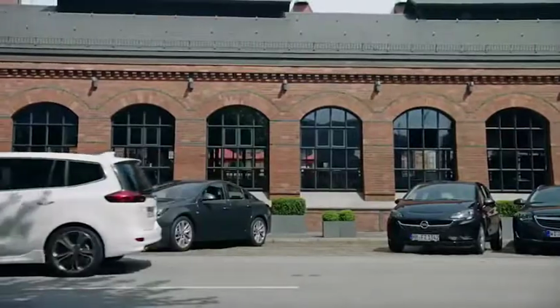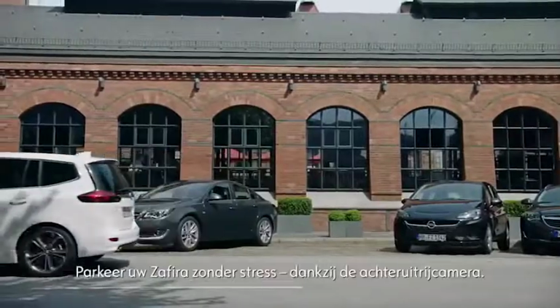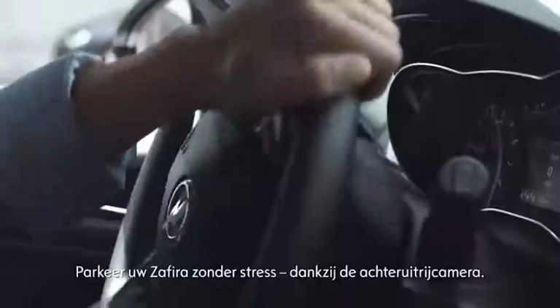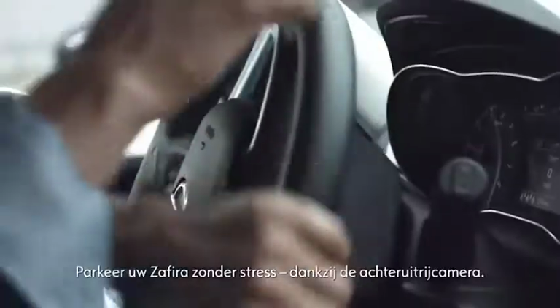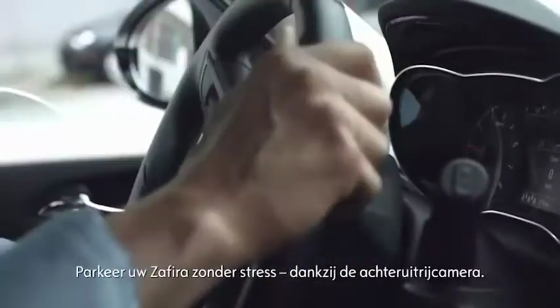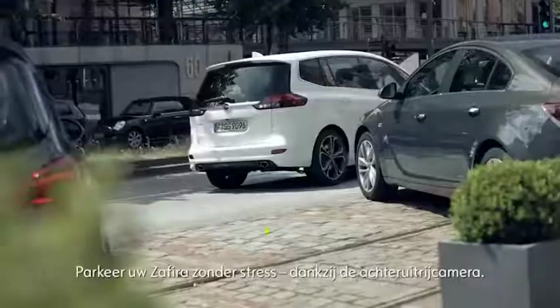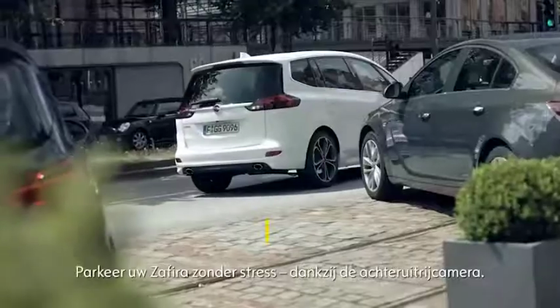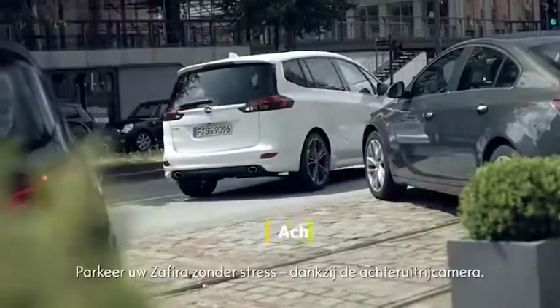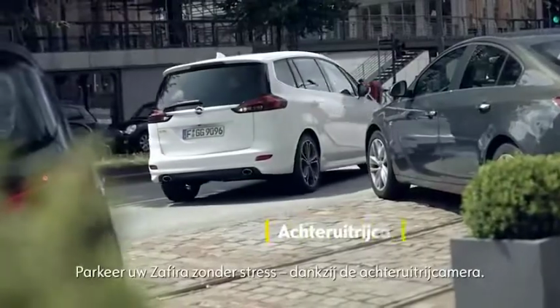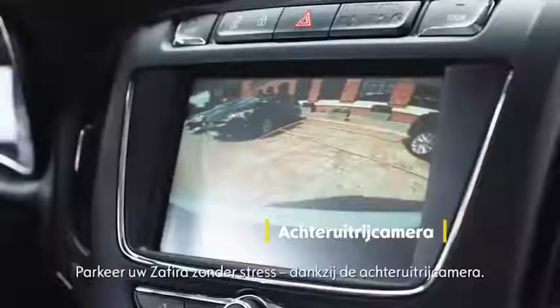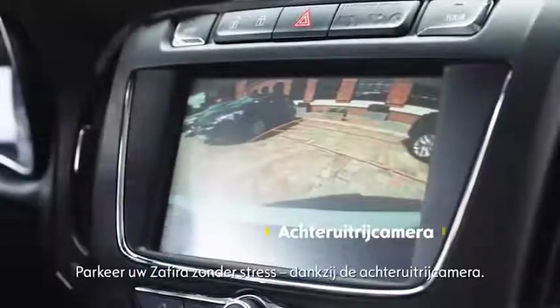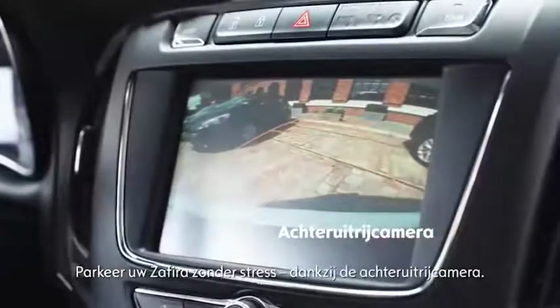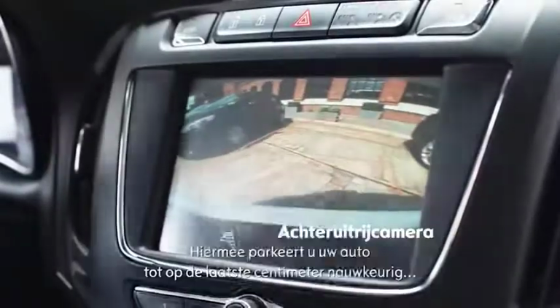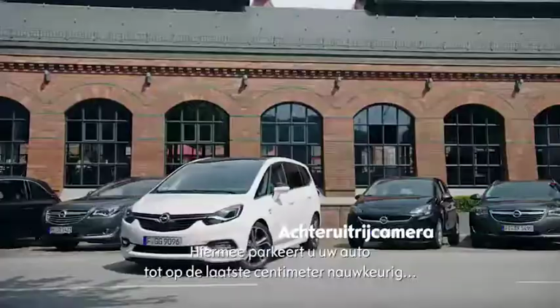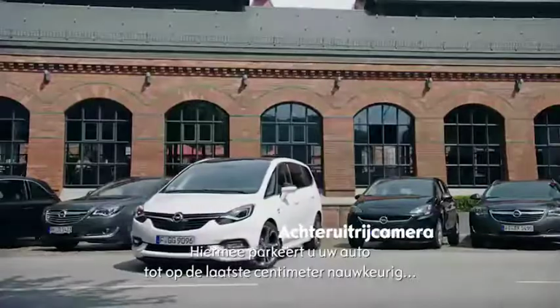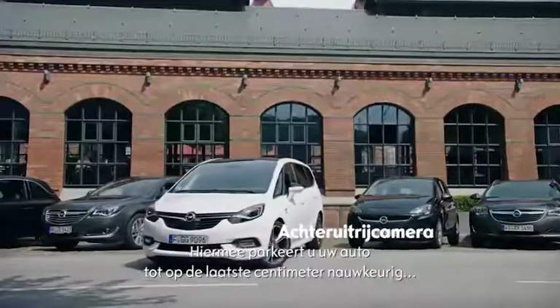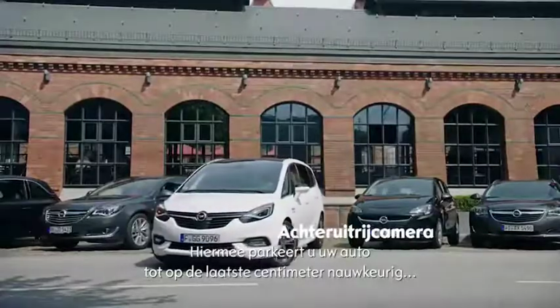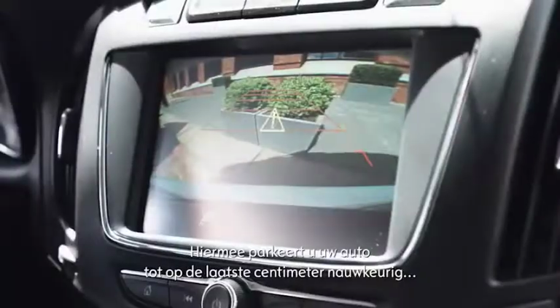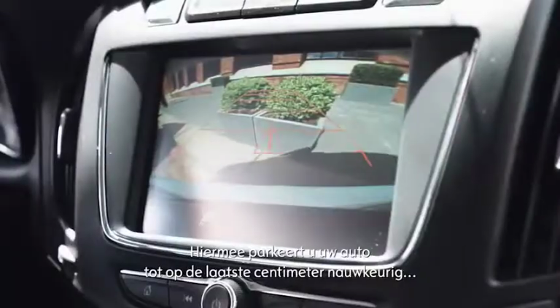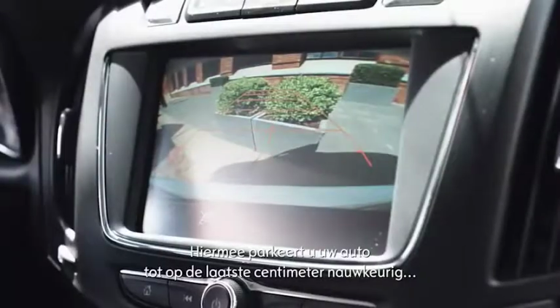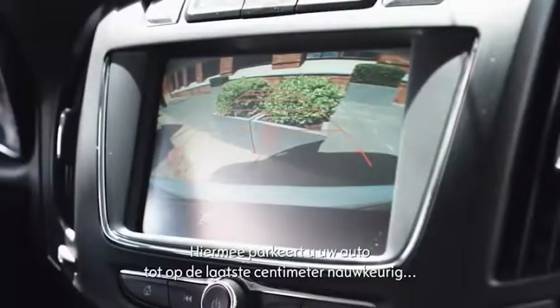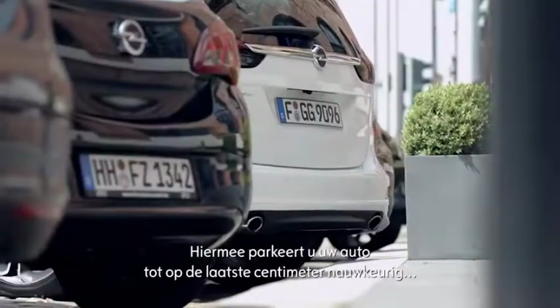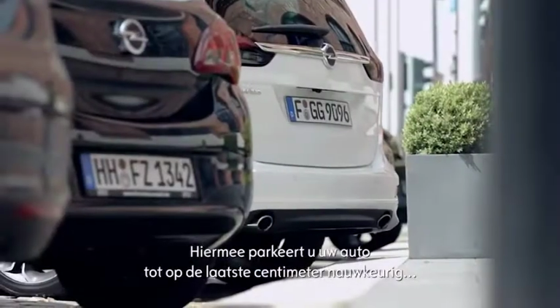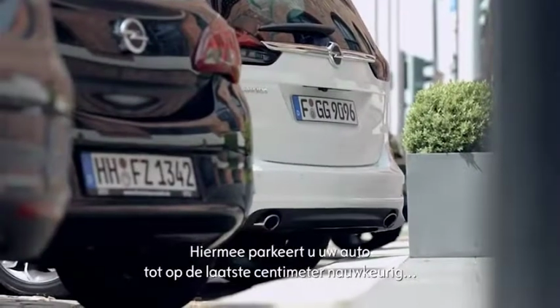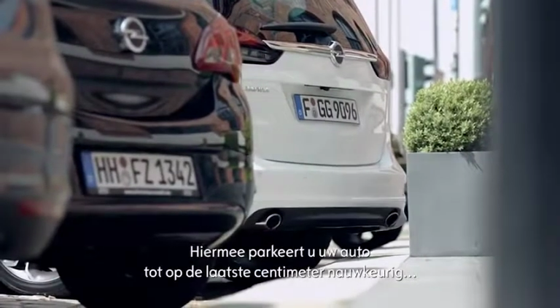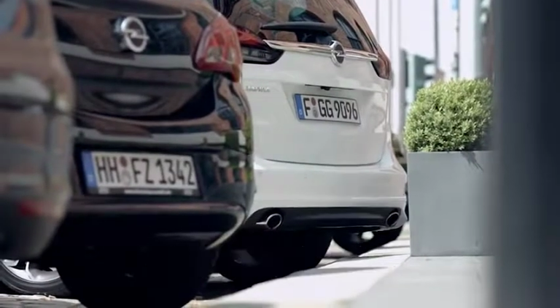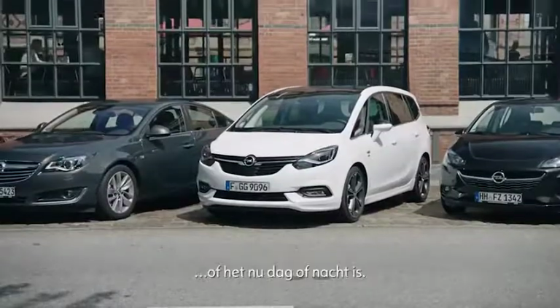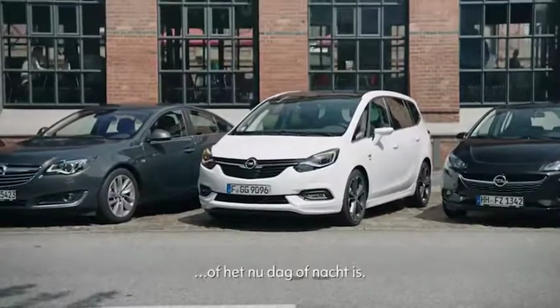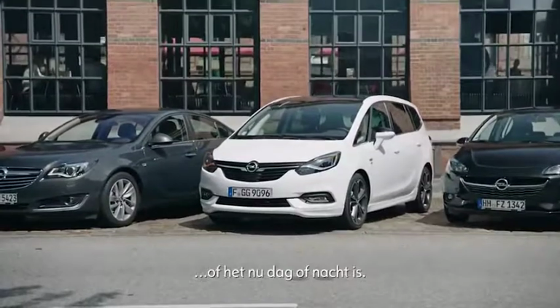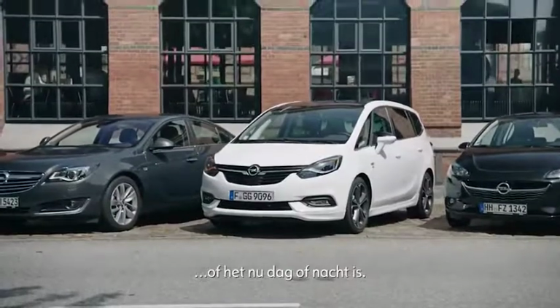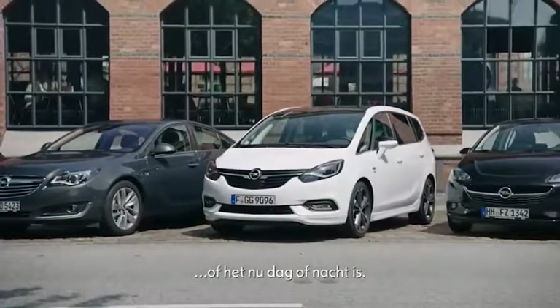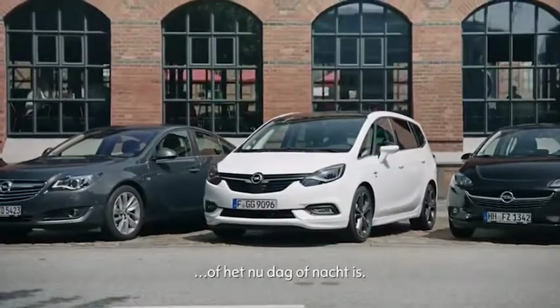Park your Zafira stress-free, thanks to the rear-view camera. It lets you maneuver your car precisely down to the last centimeter, no matter if it's day or night.